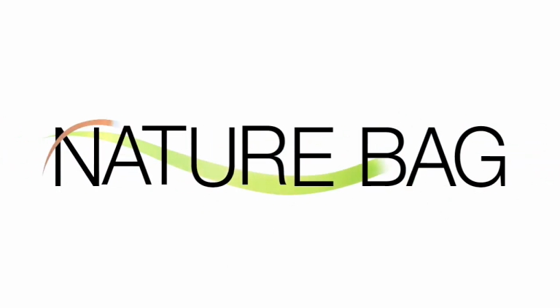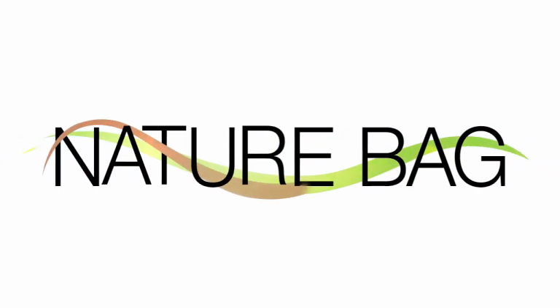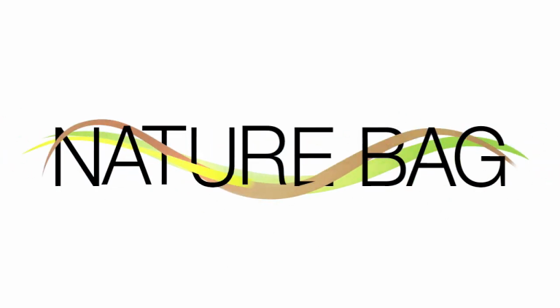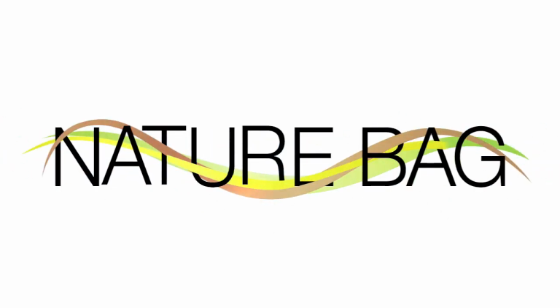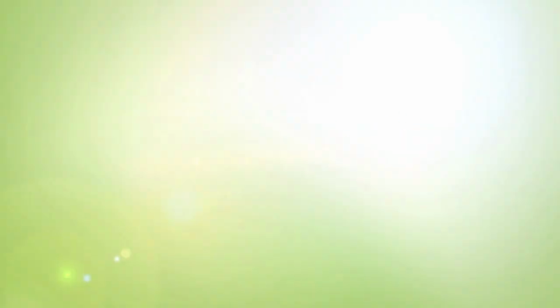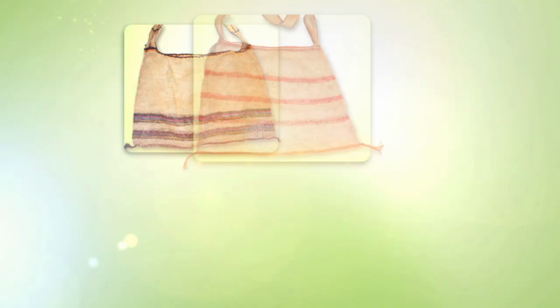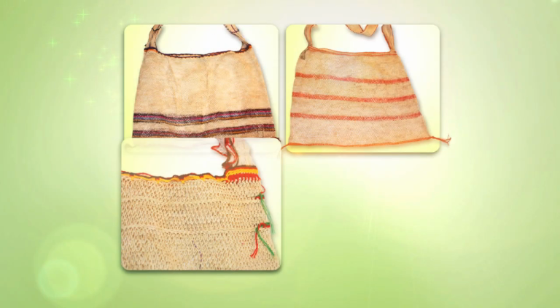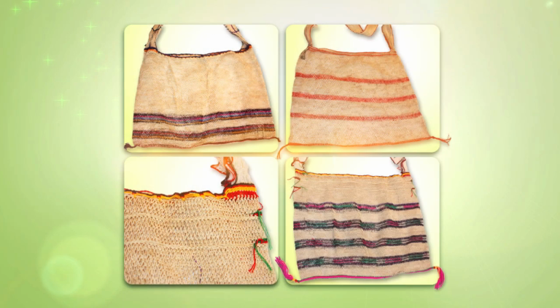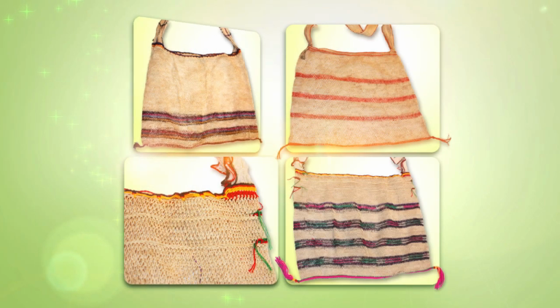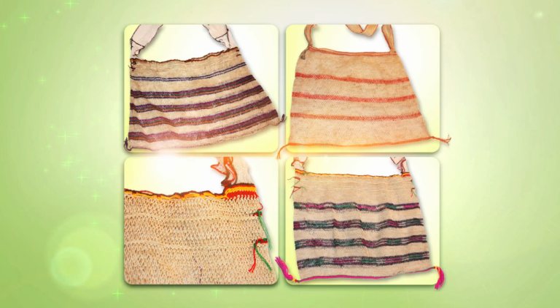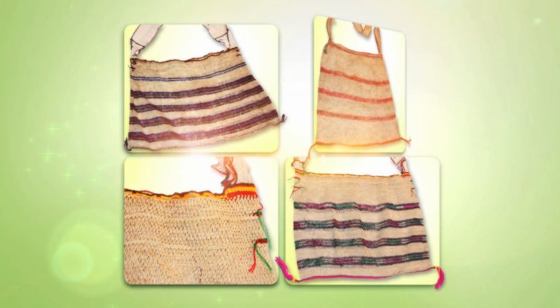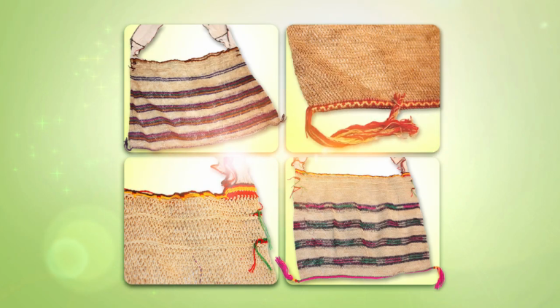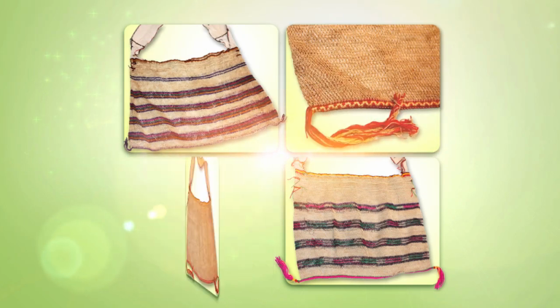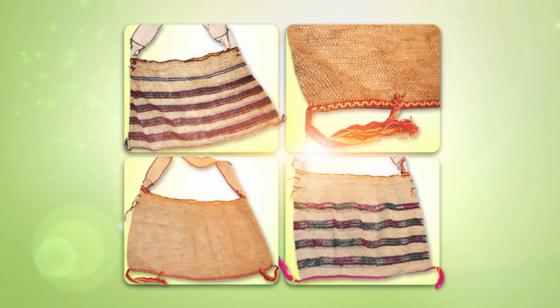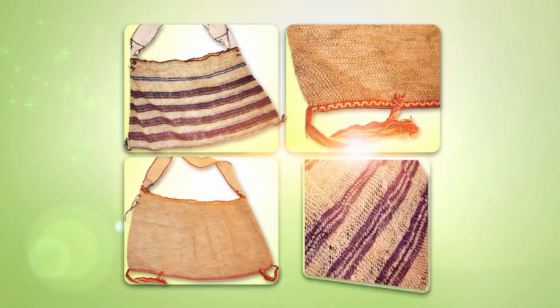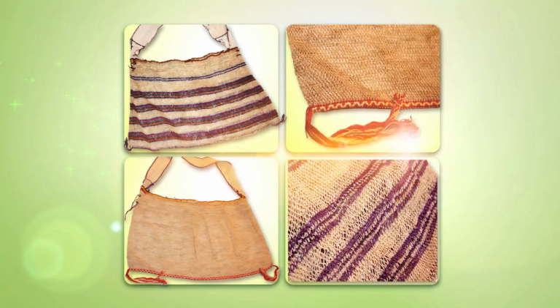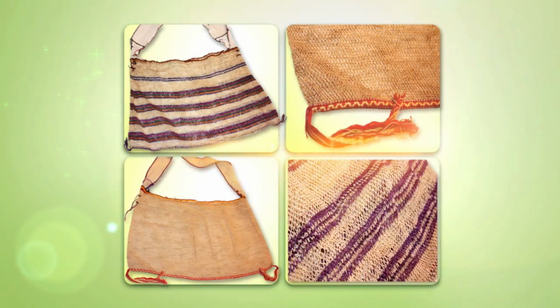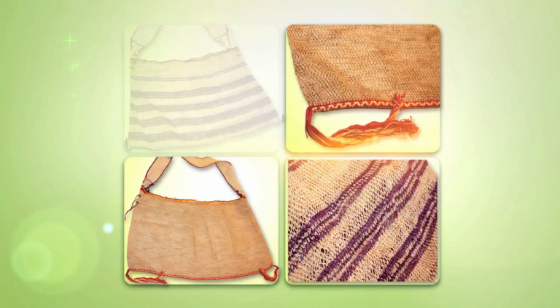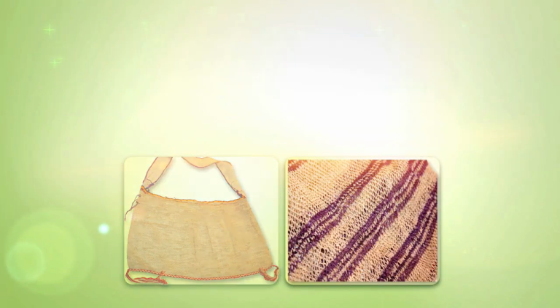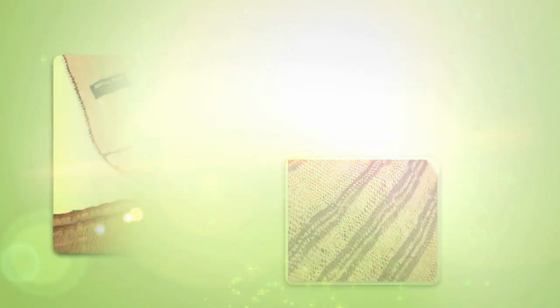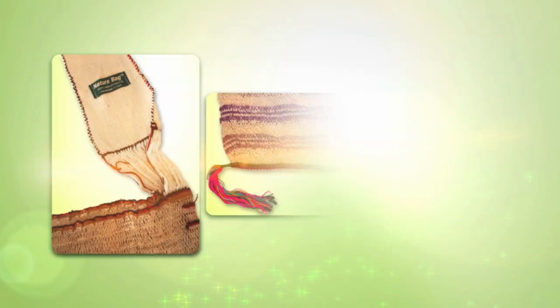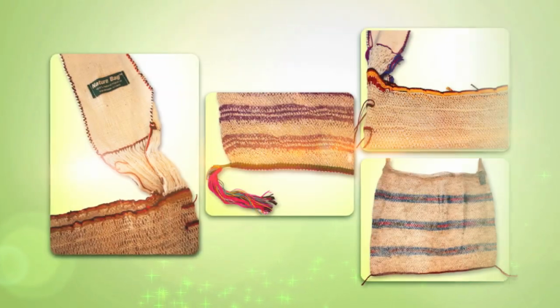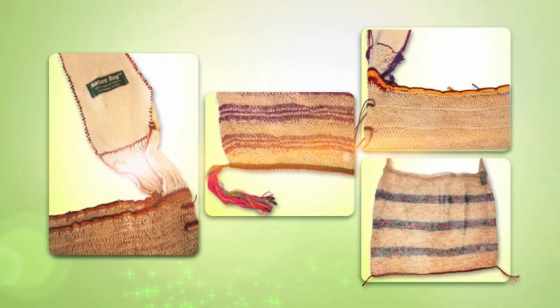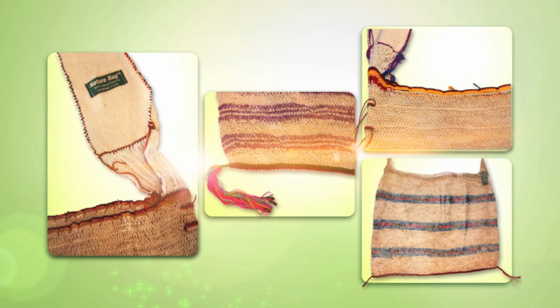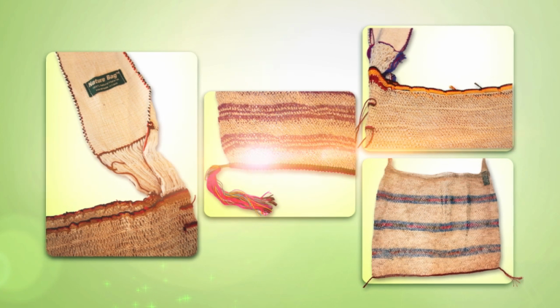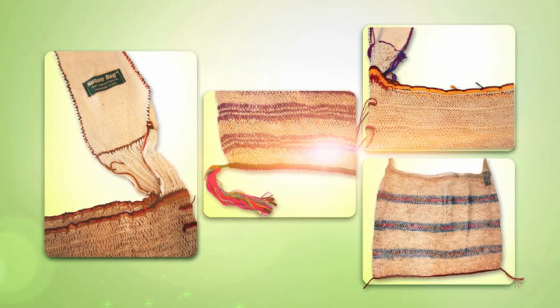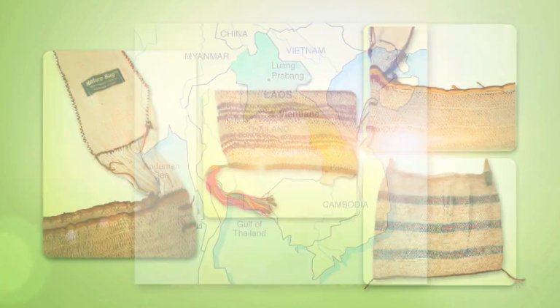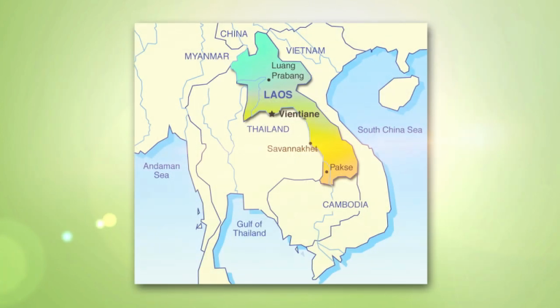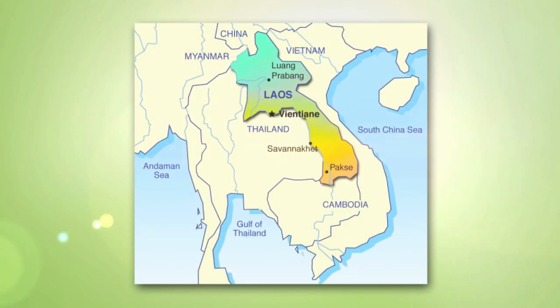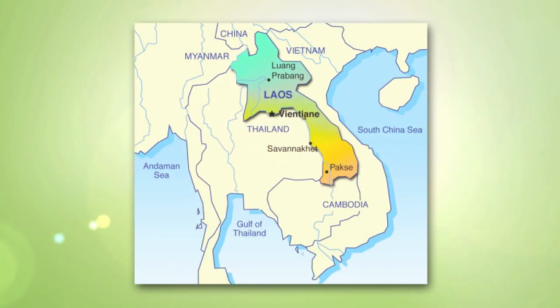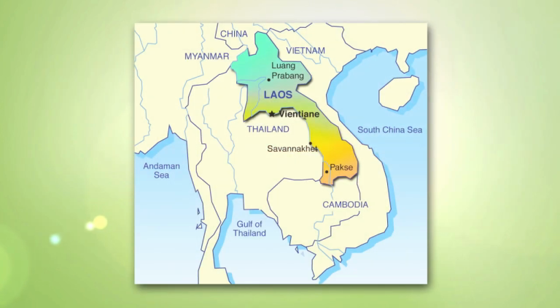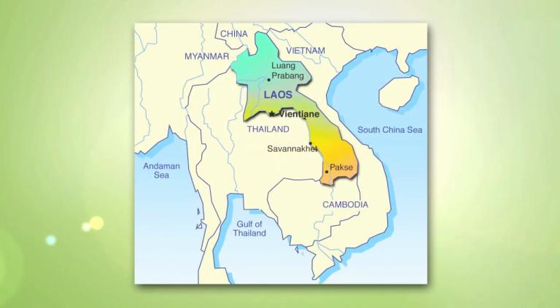Nature Bag, our modern green answer to utility, fashion, and sustainability, is a versatile homemade tote bag with thousands of years of history in Southeast Asia.